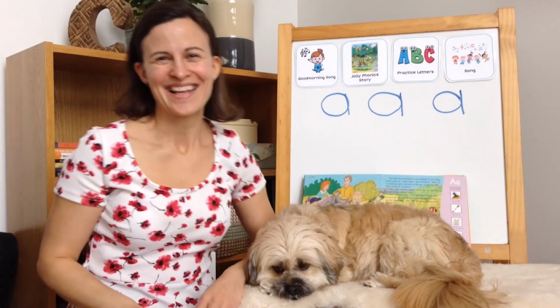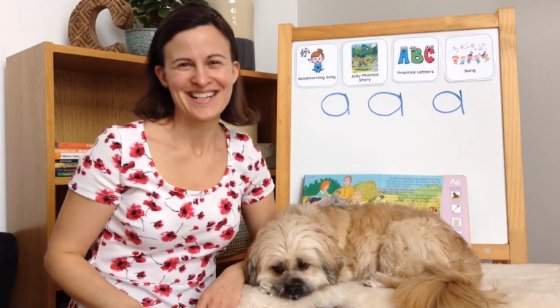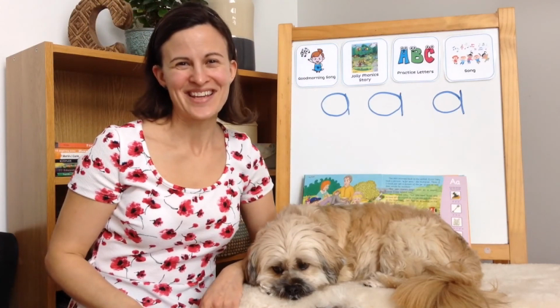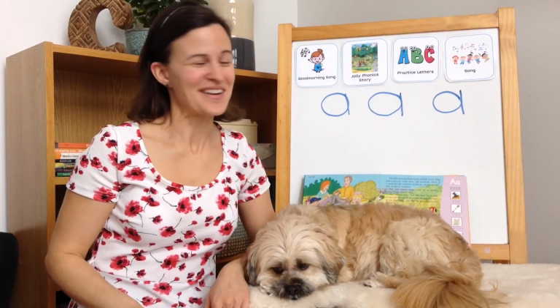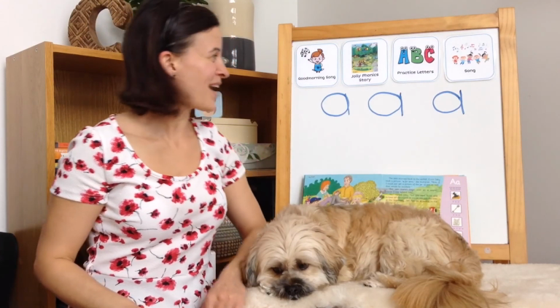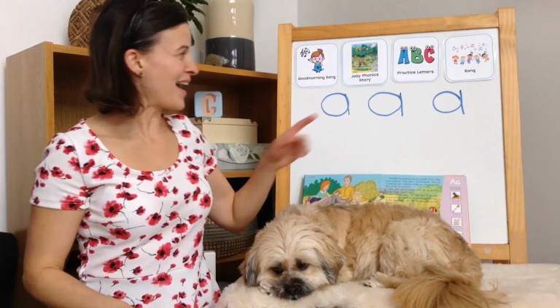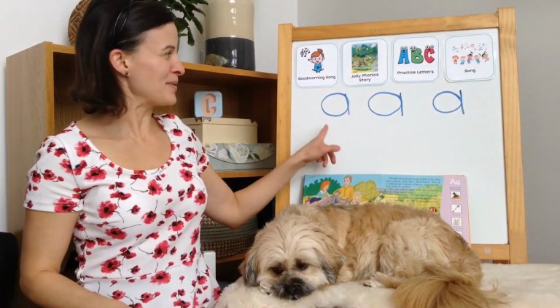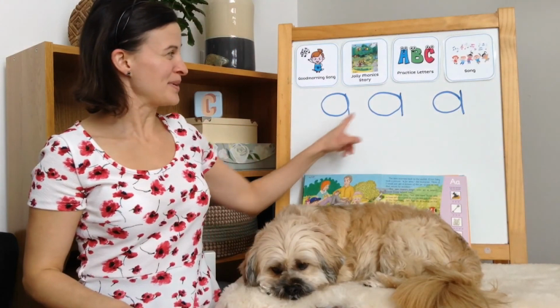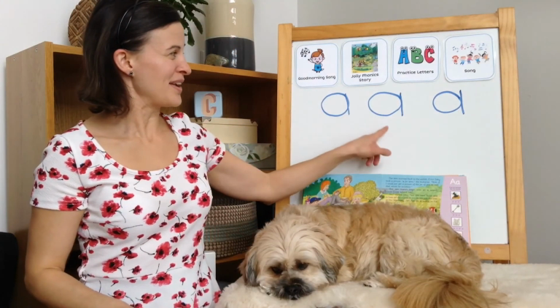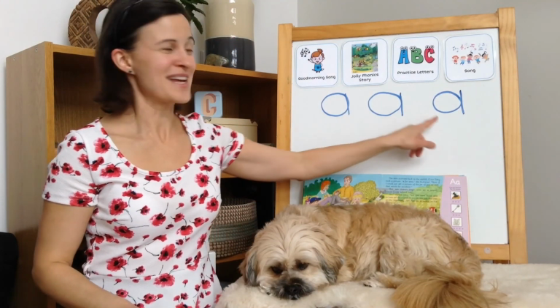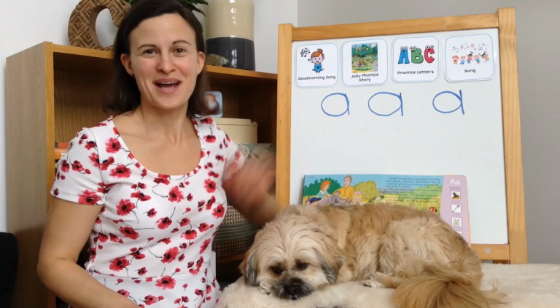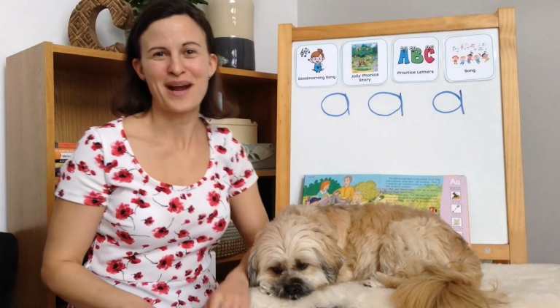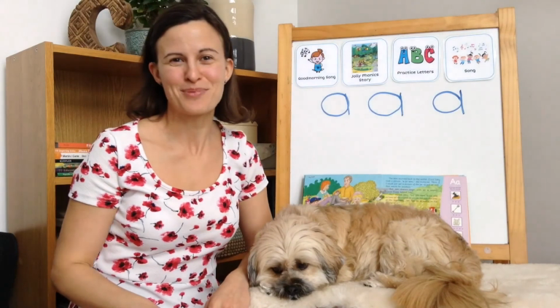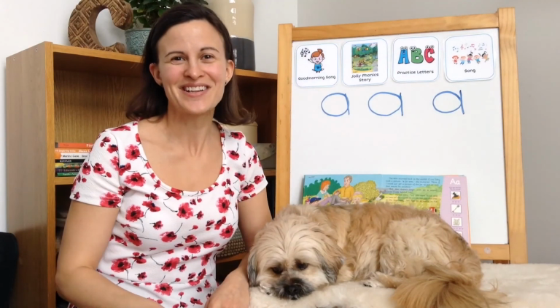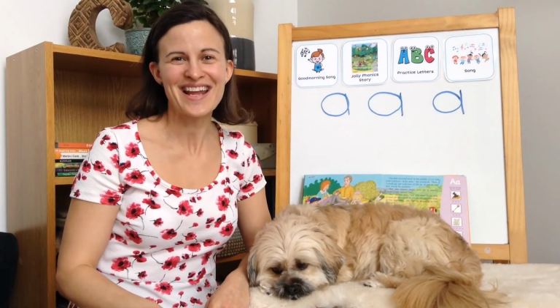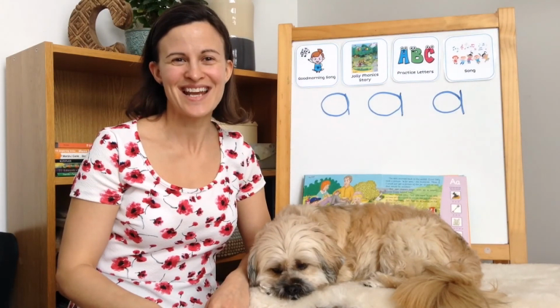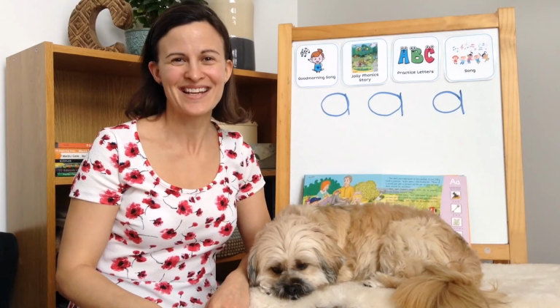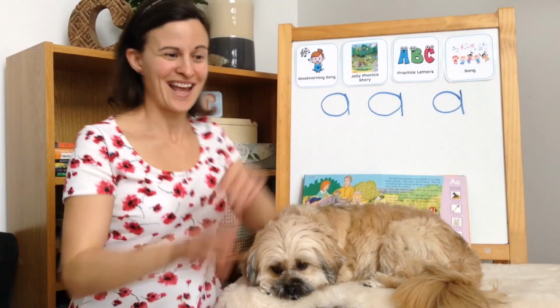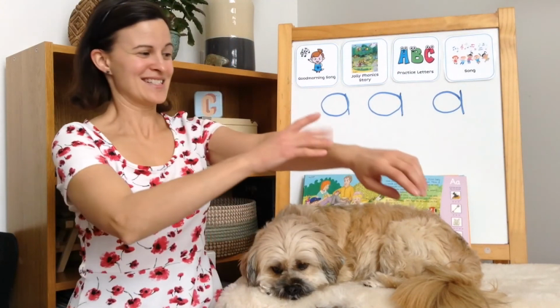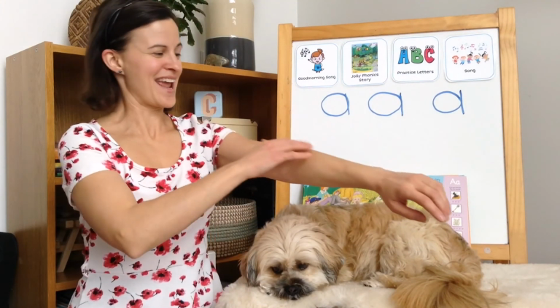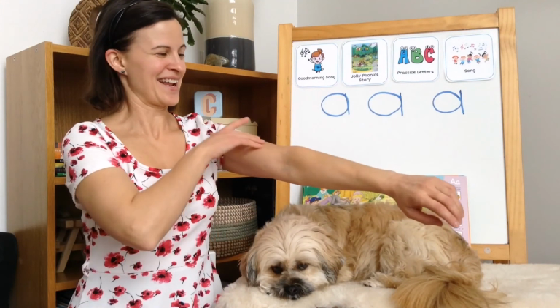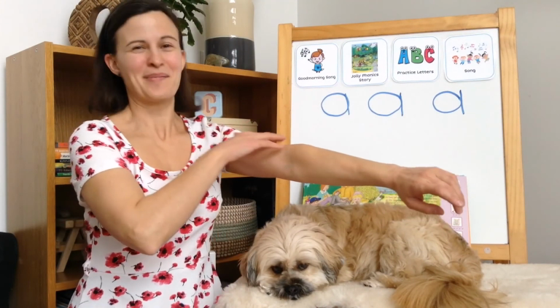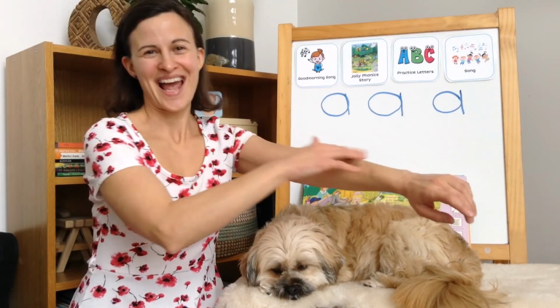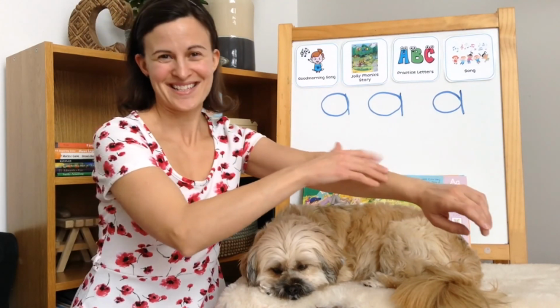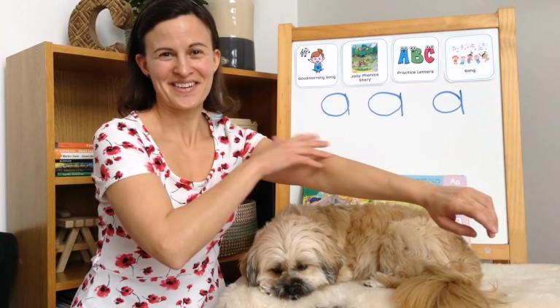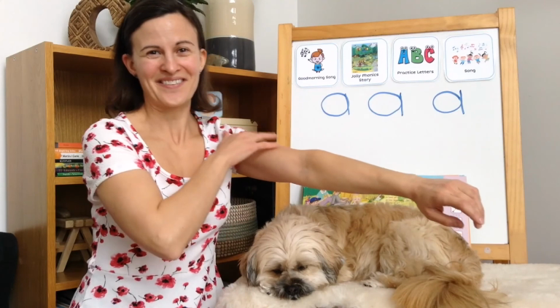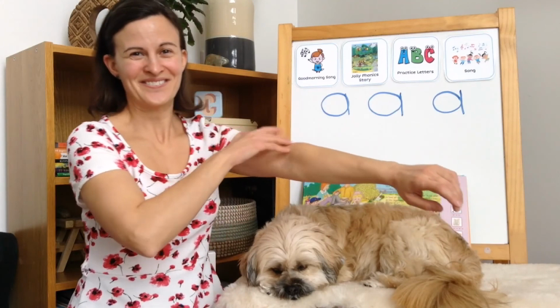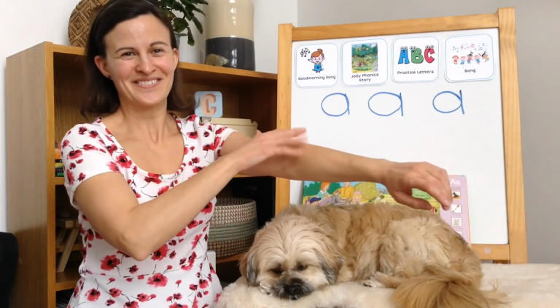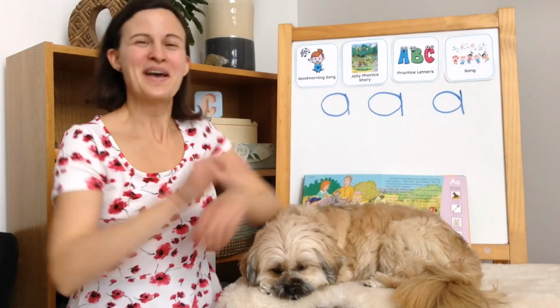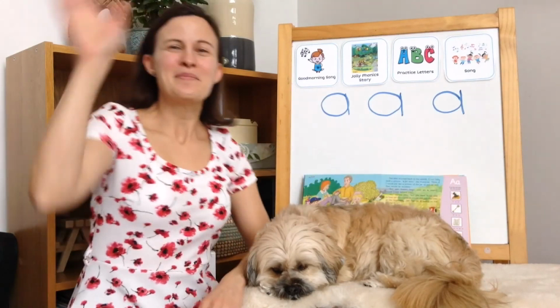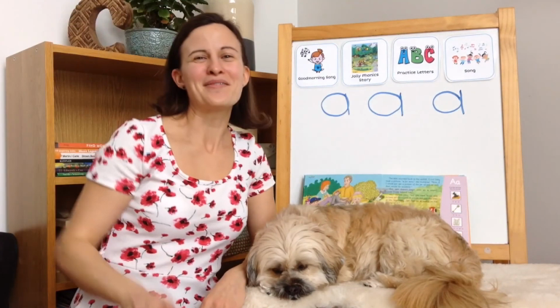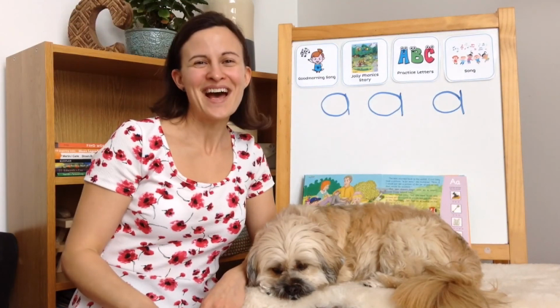Good job, kindergarten. I hope you take some time to practice printing your letter A's today and singing about the ants on your arm. Bye for now.